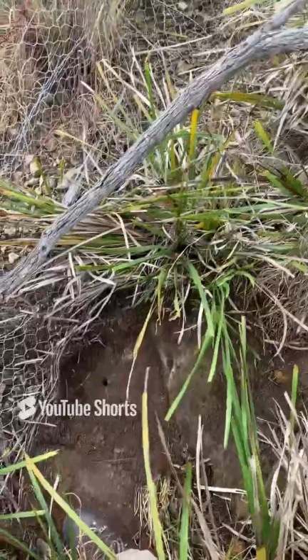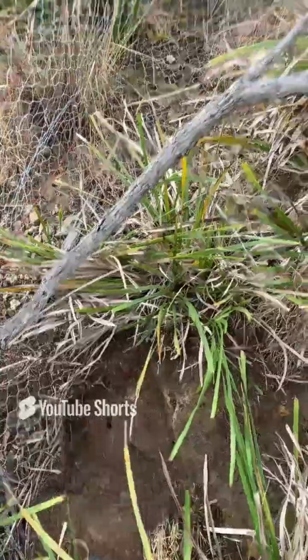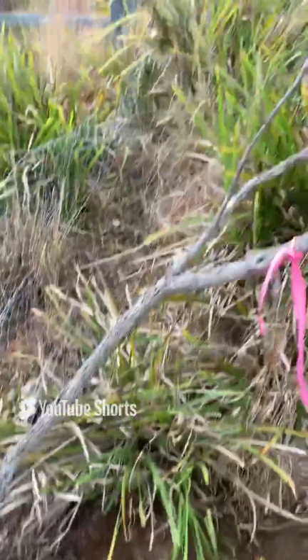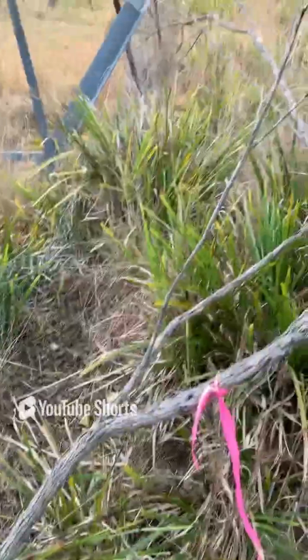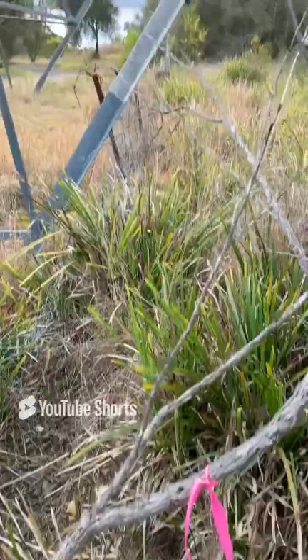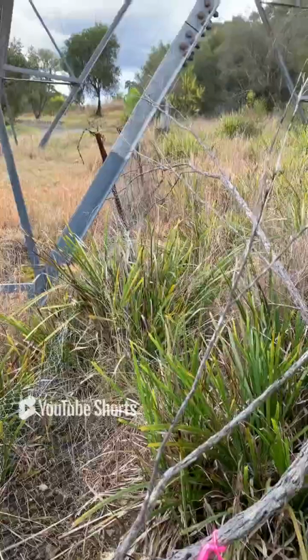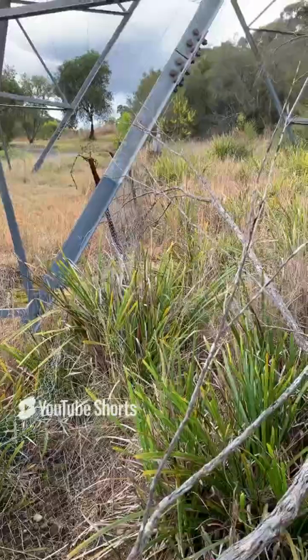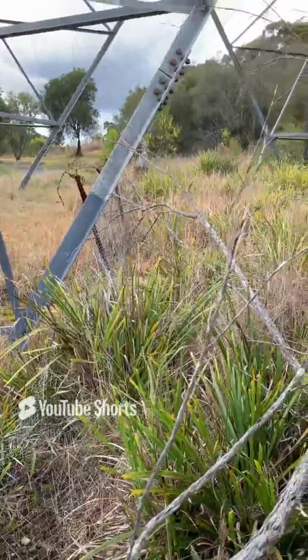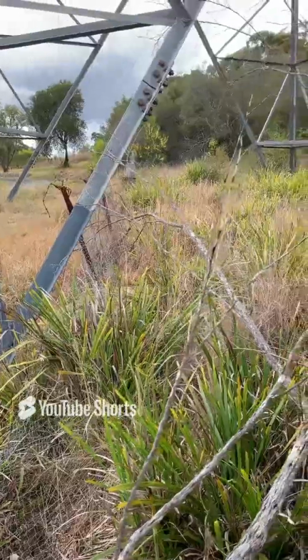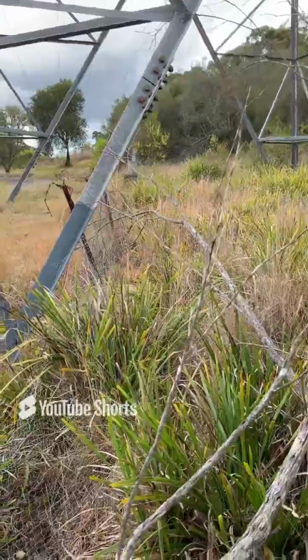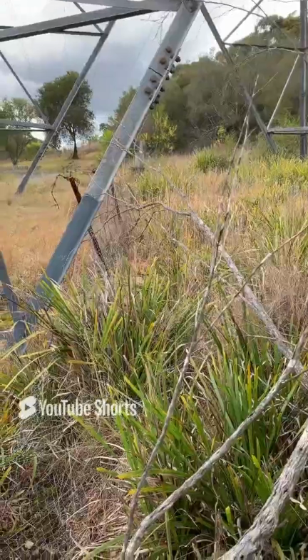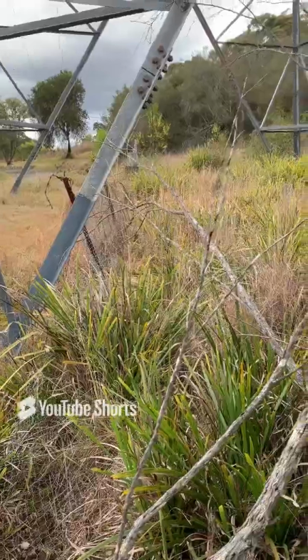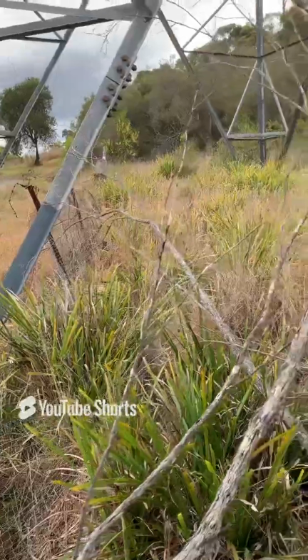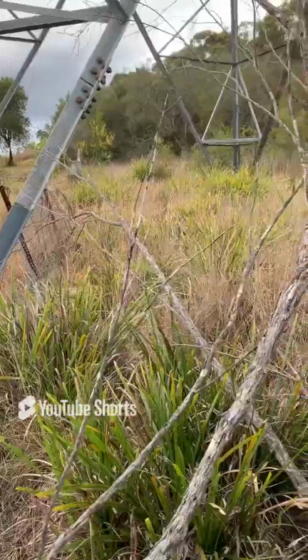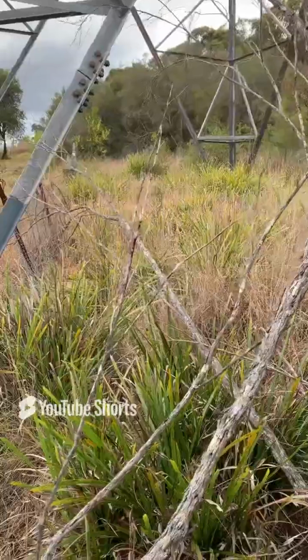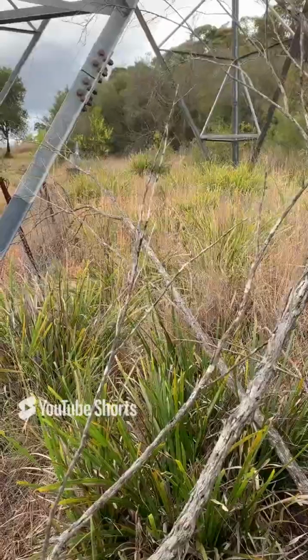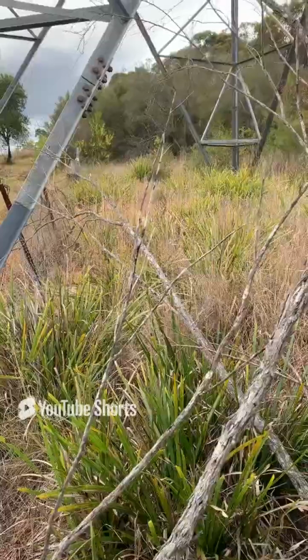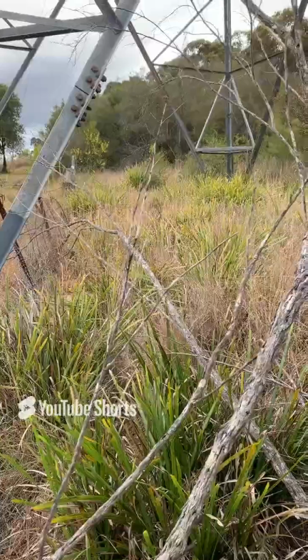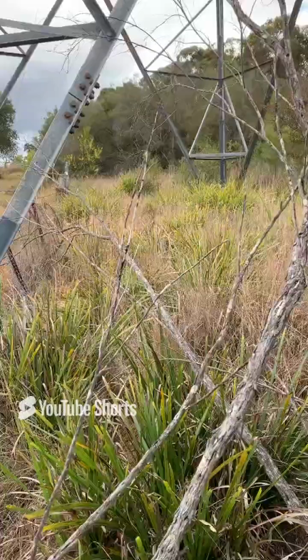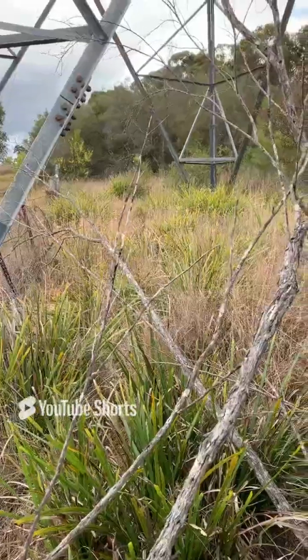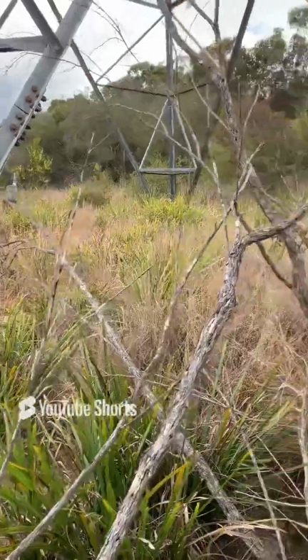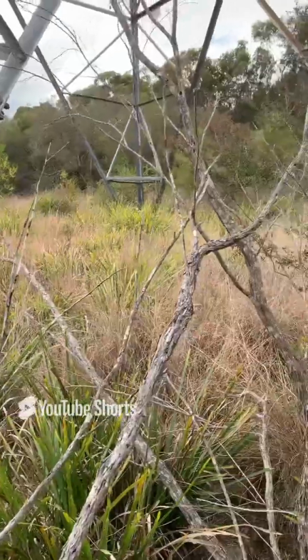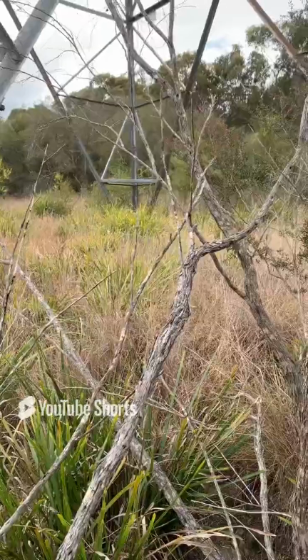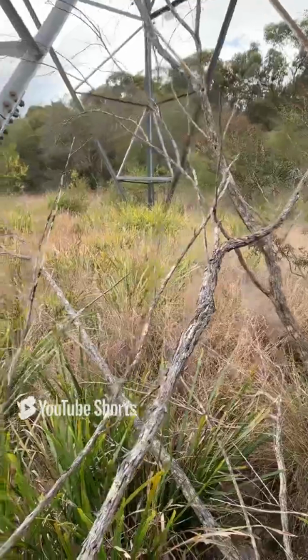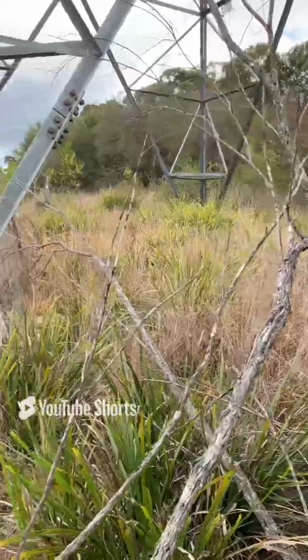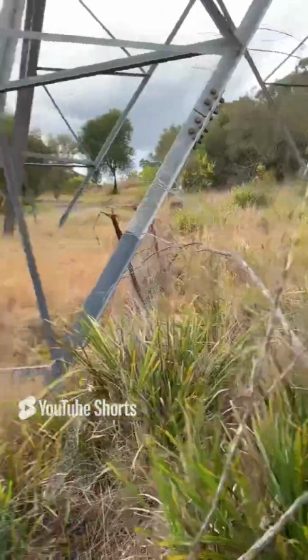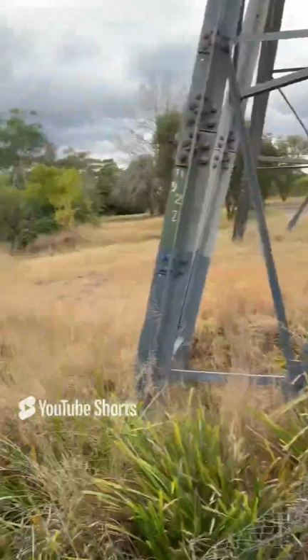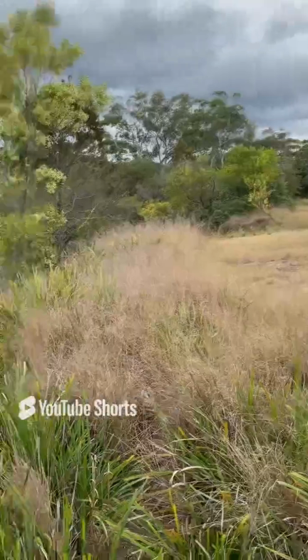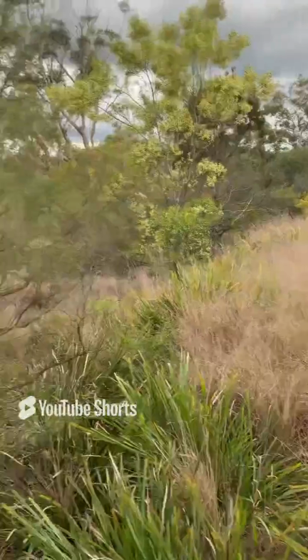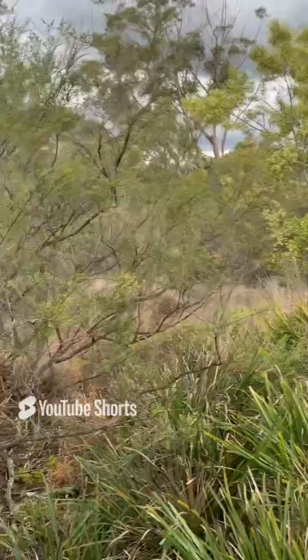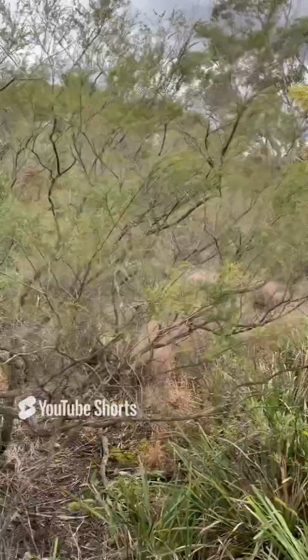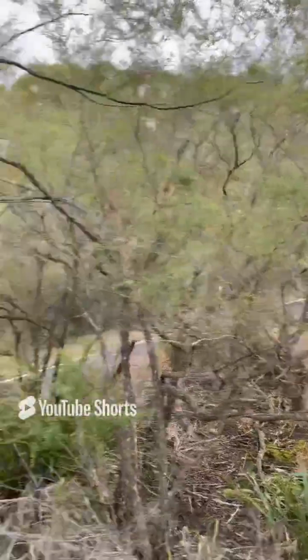This is the Global Surveyor. Thanks very much for watching. I hope you're enjoying the channel — please like and subscribe to see more exciting surveying content. Have a great day.